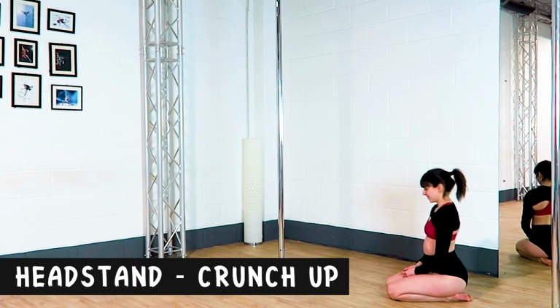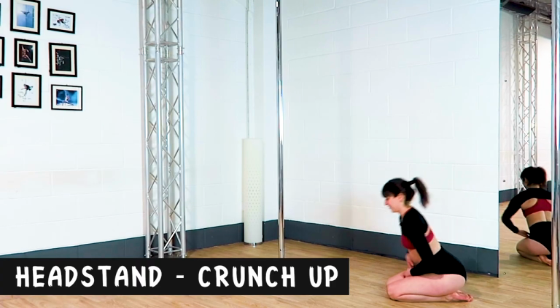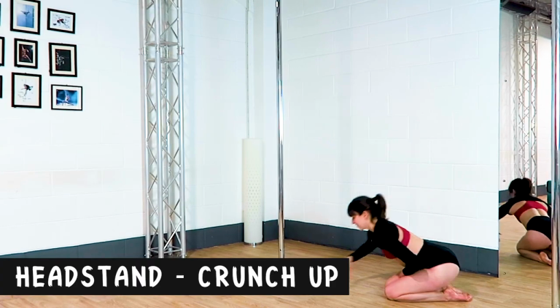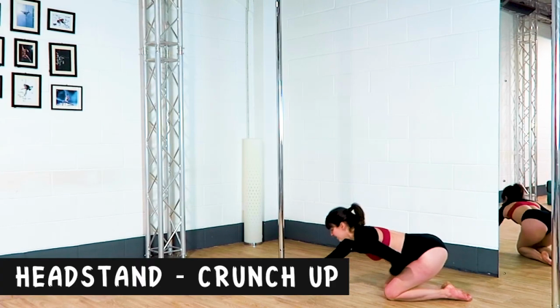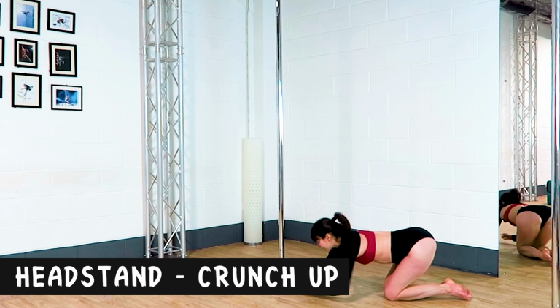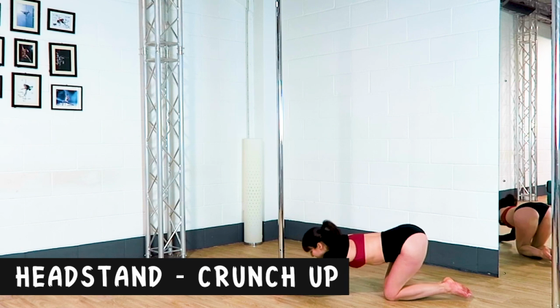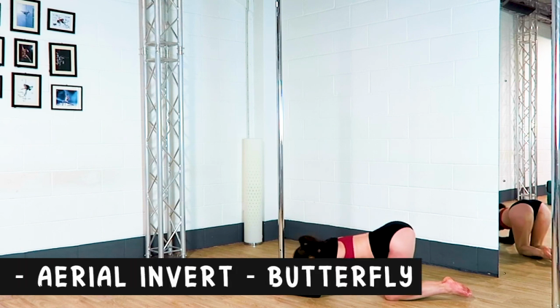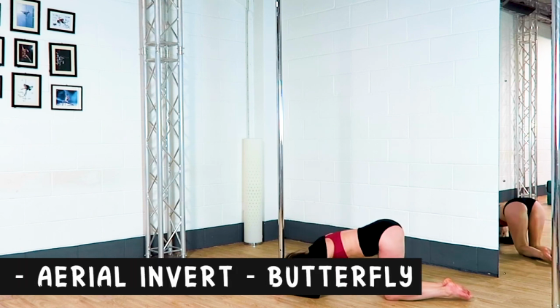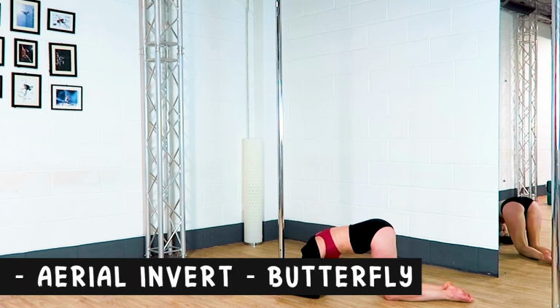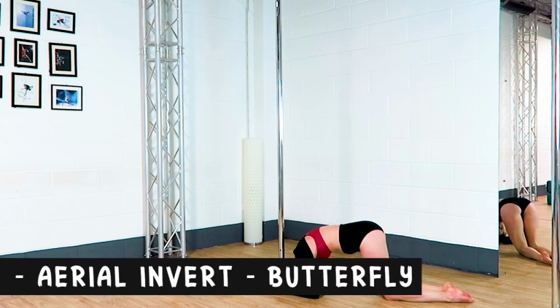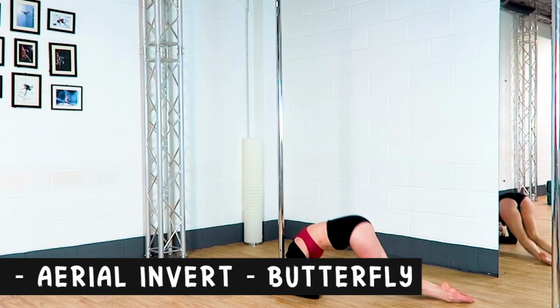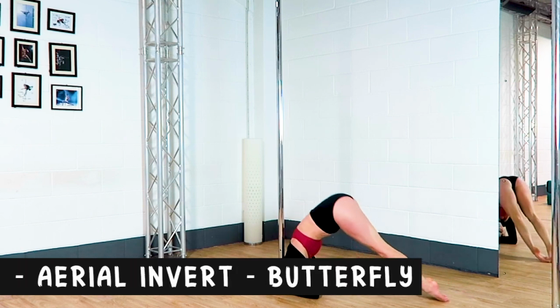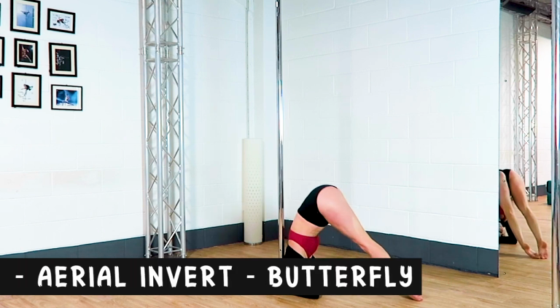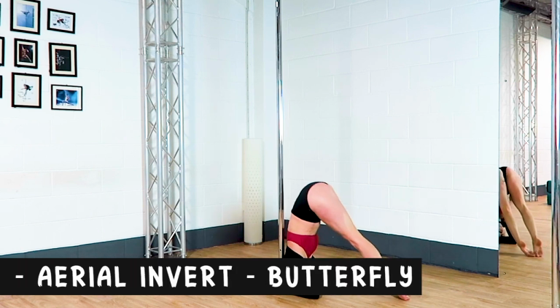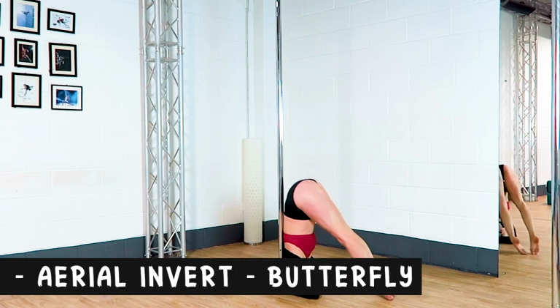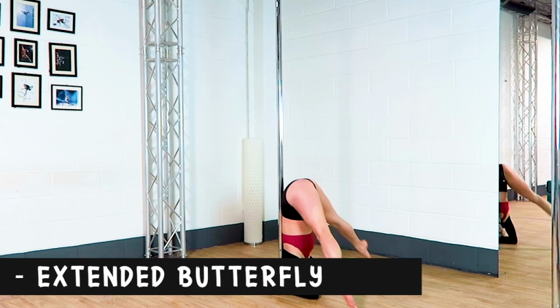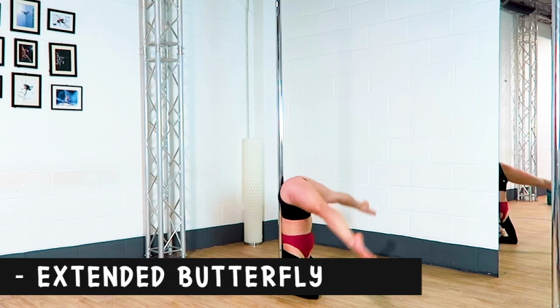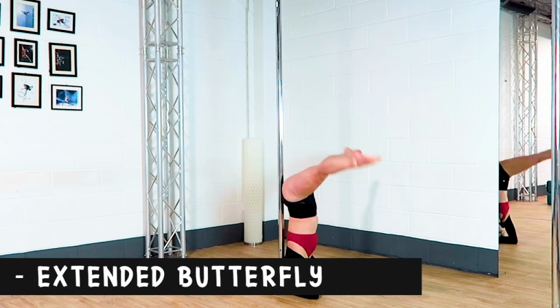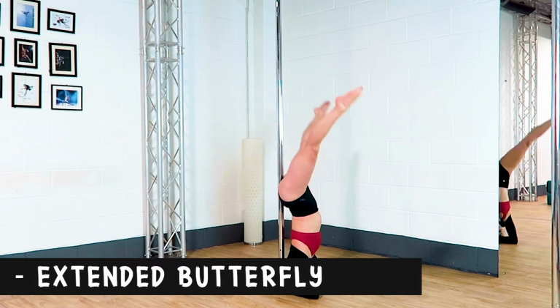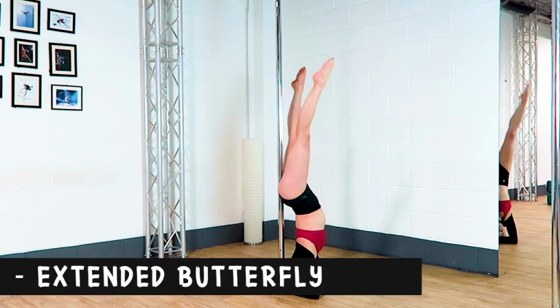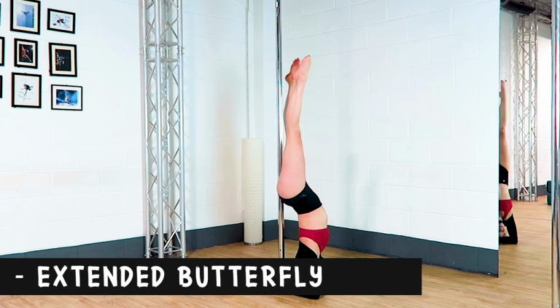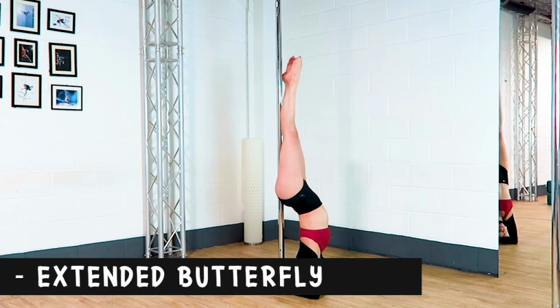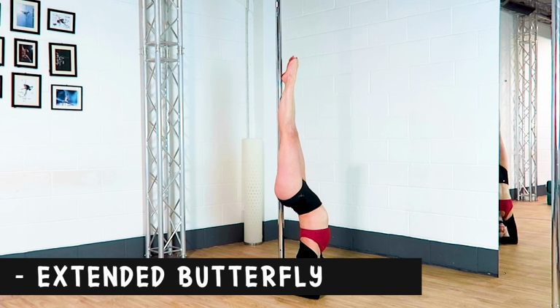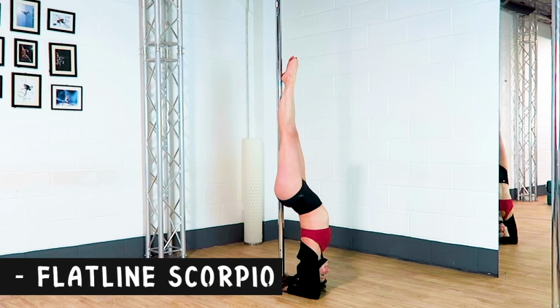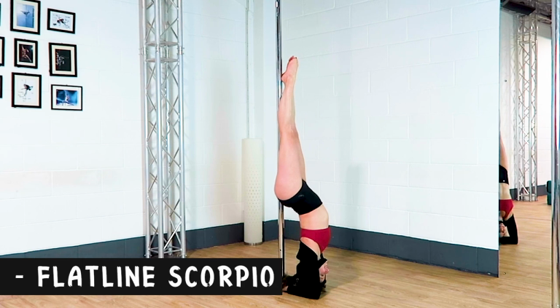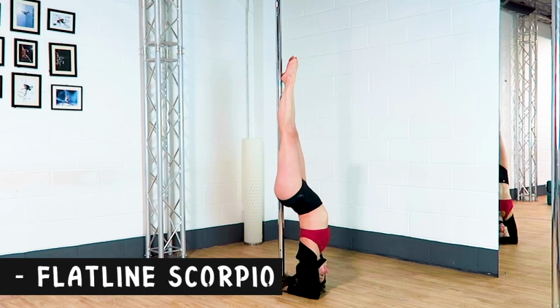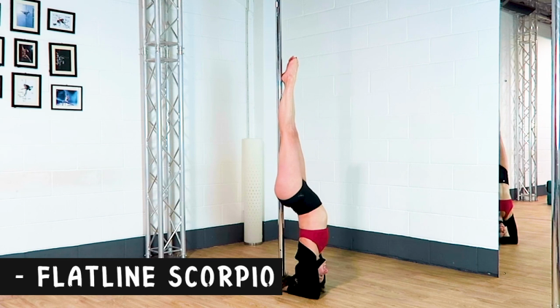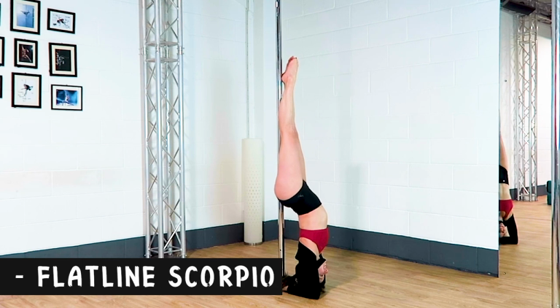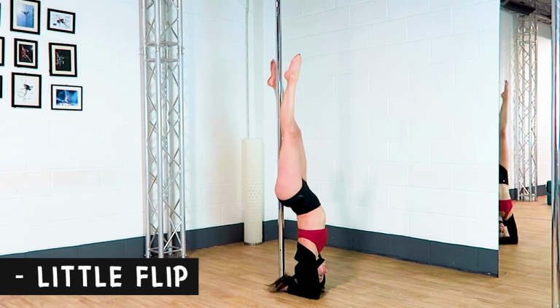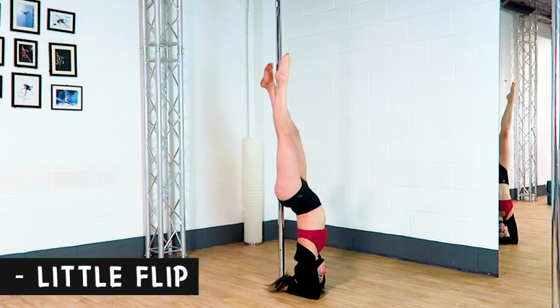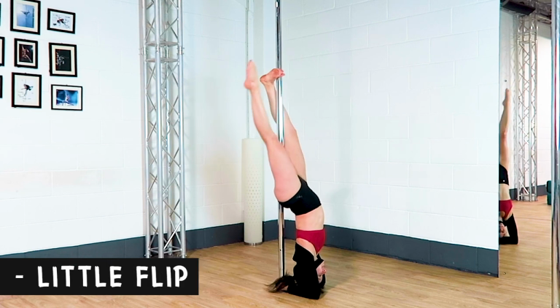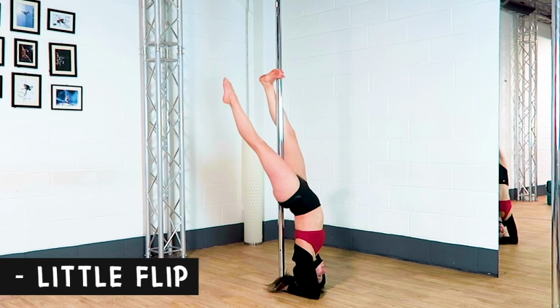Headstand to a crunch up to an aerial invert, into a butterfly, to an extended butterfly, into a flatline Scorpio, into a little flip.